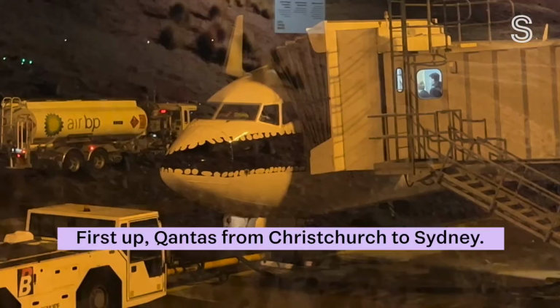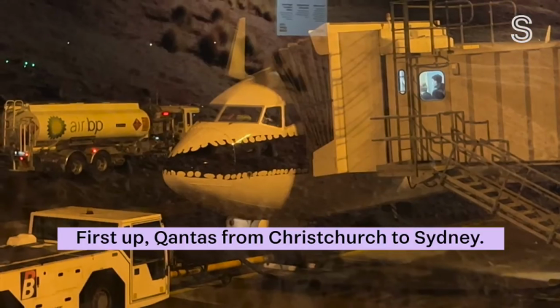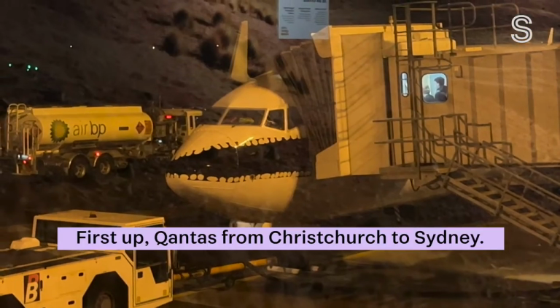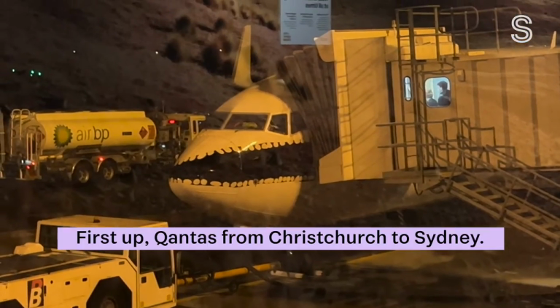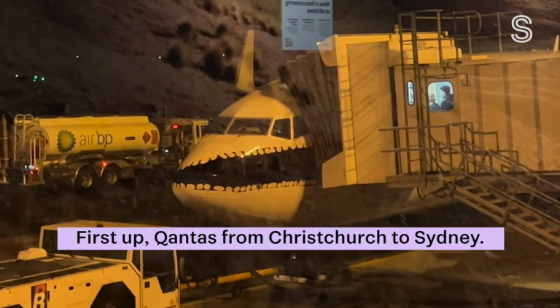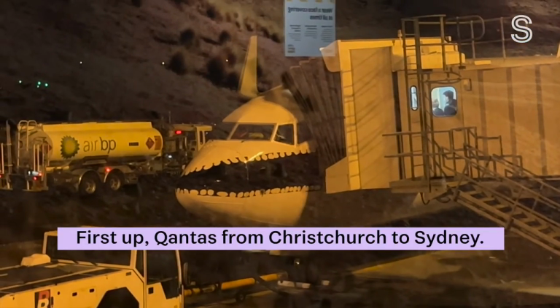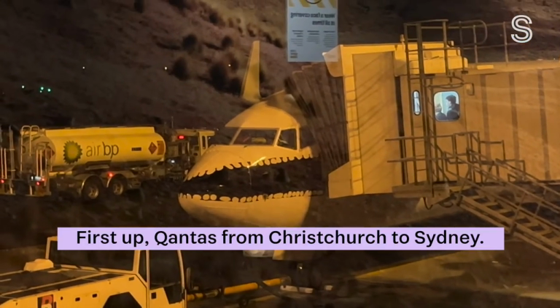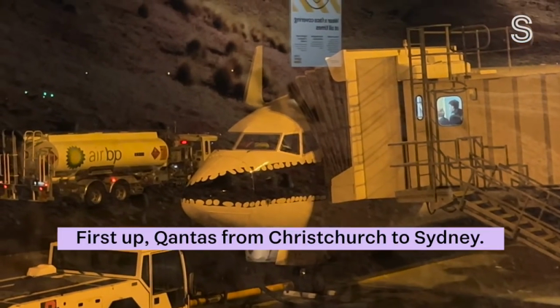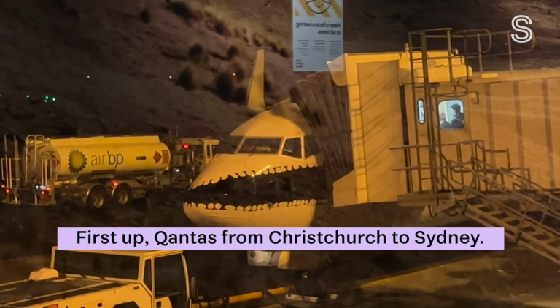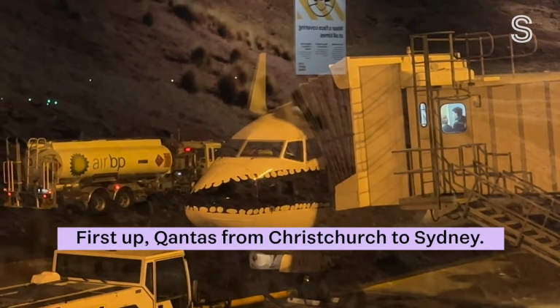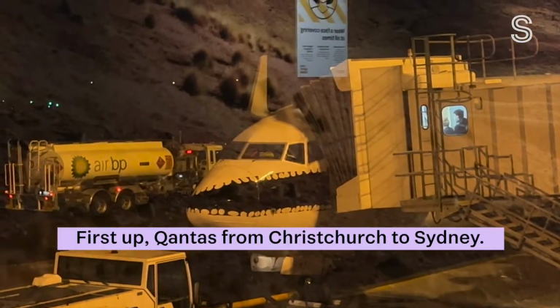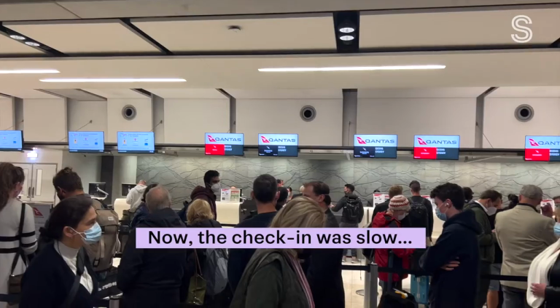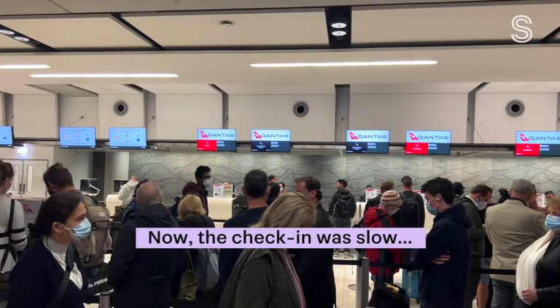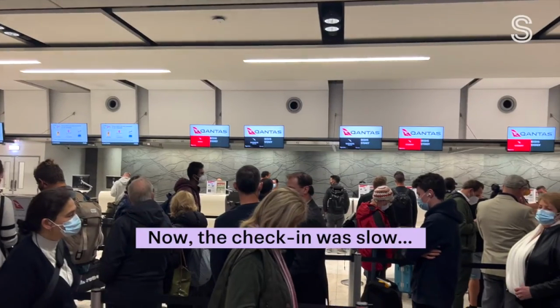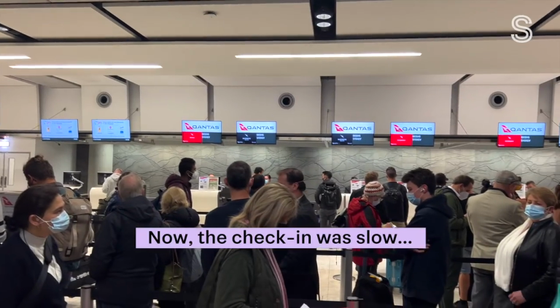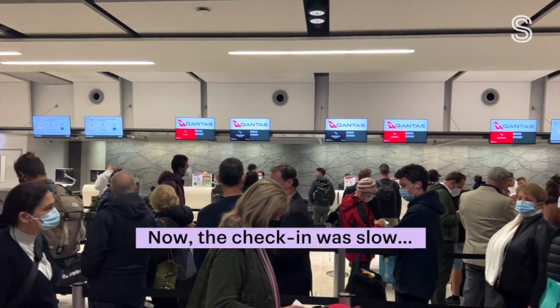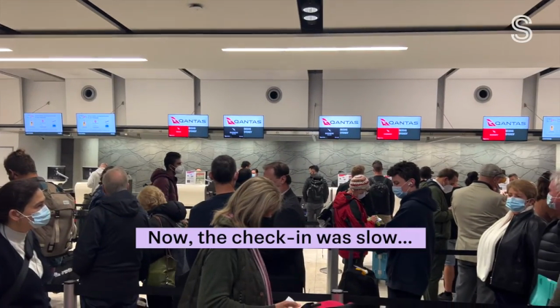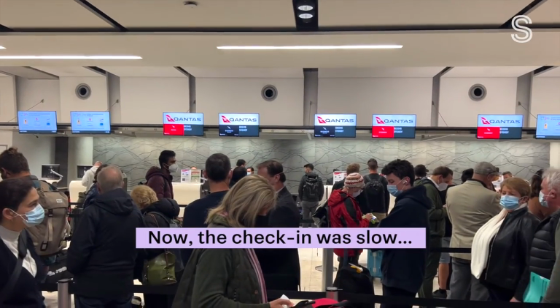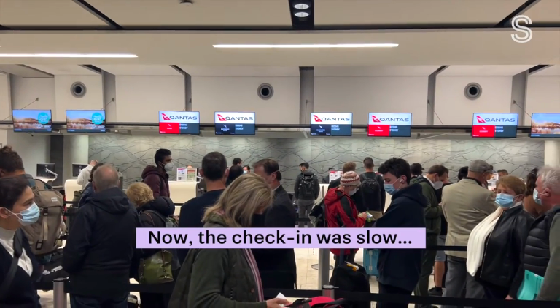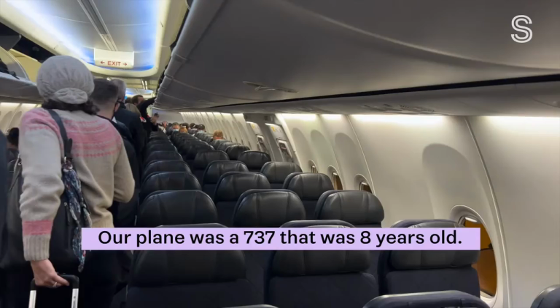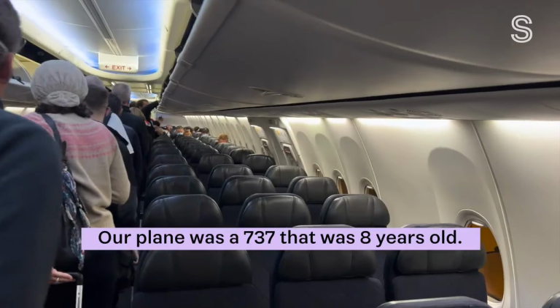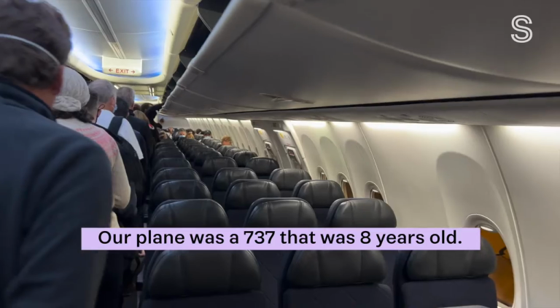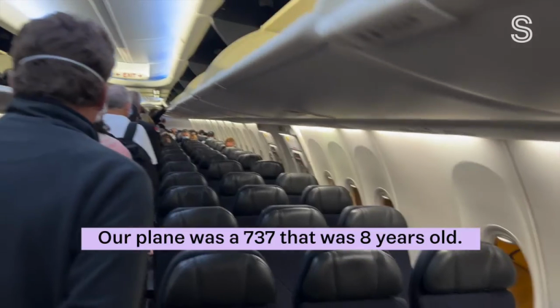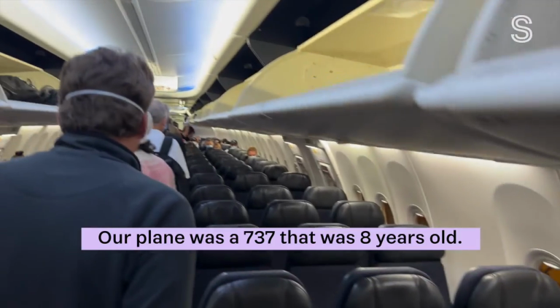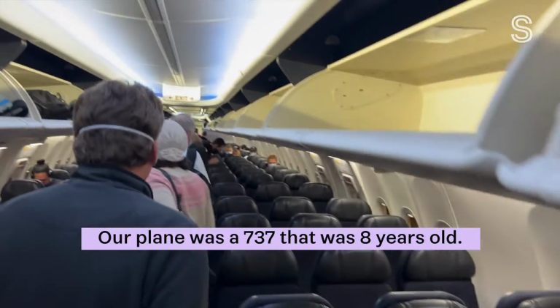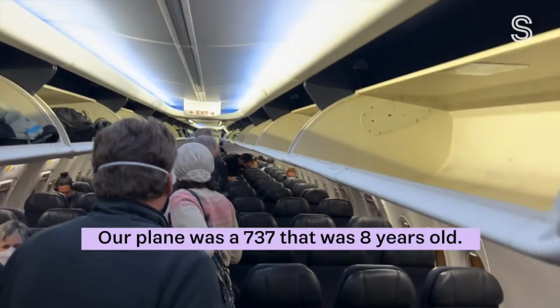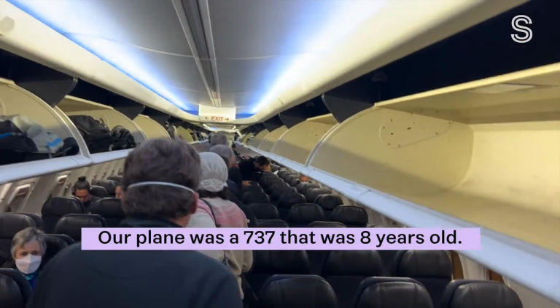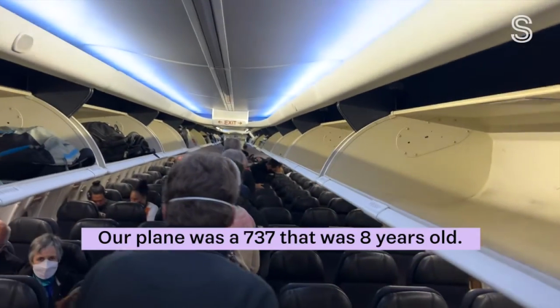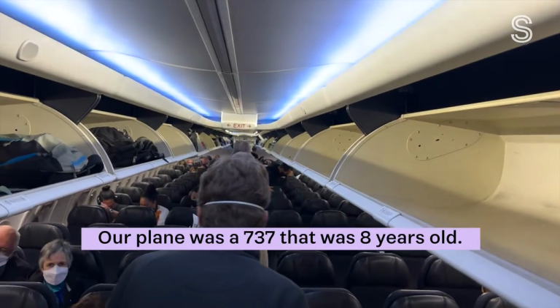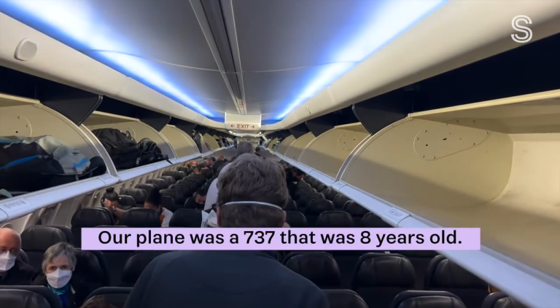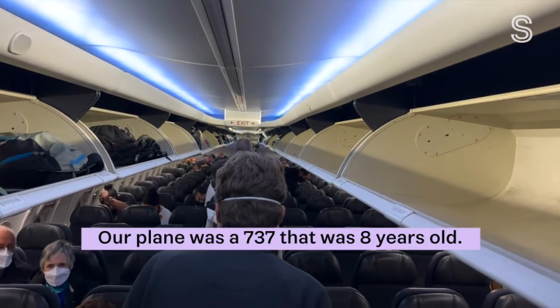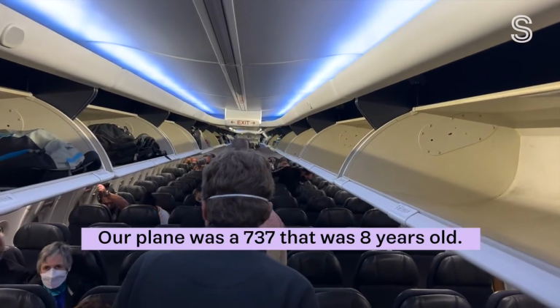First up, Qantas from Christchurch to Sydney. The check-in was slow, and our plane was a Boeing 737 that was 8 years old.